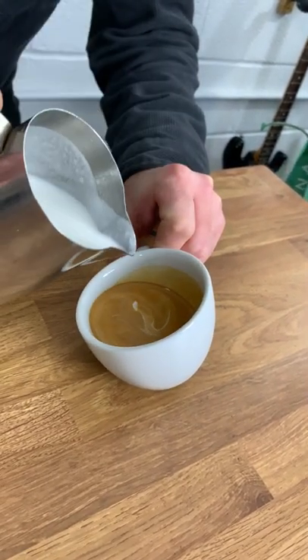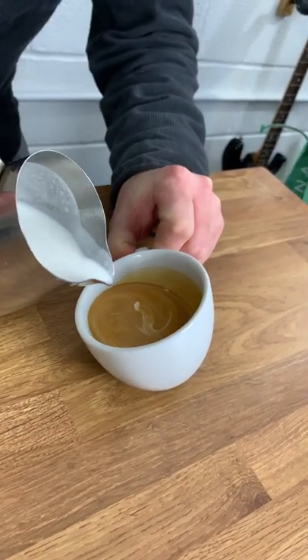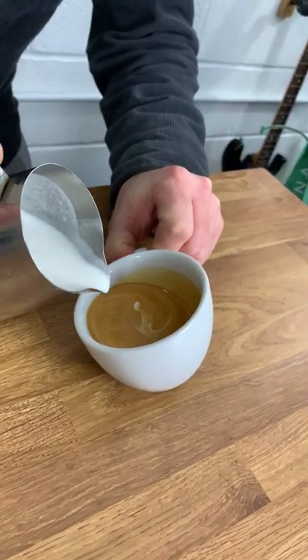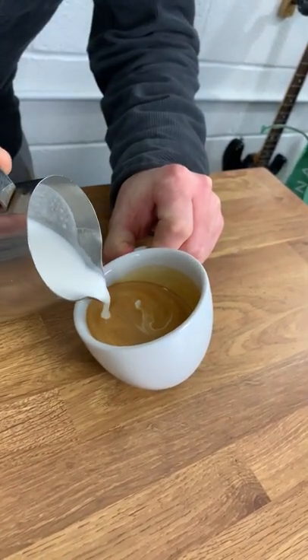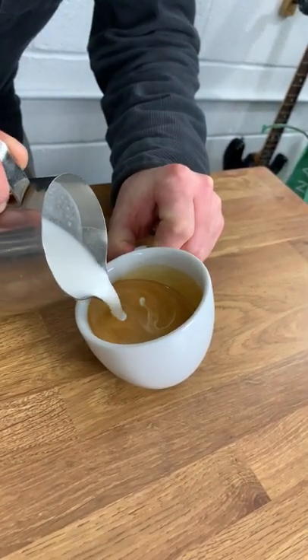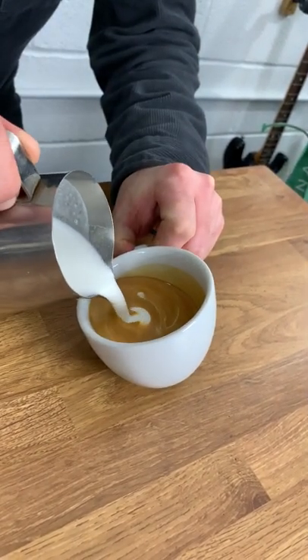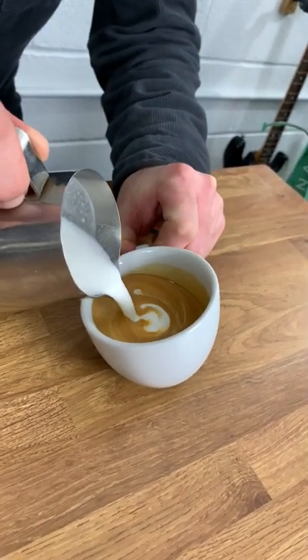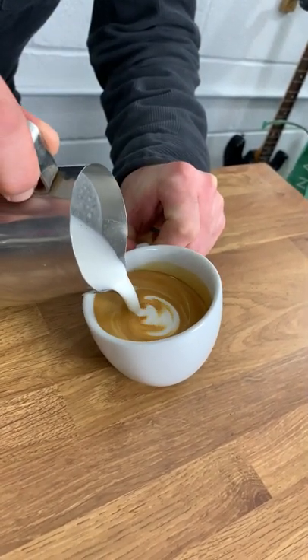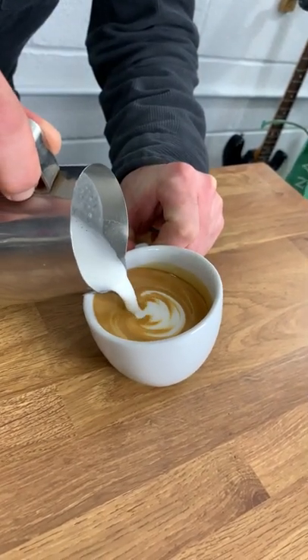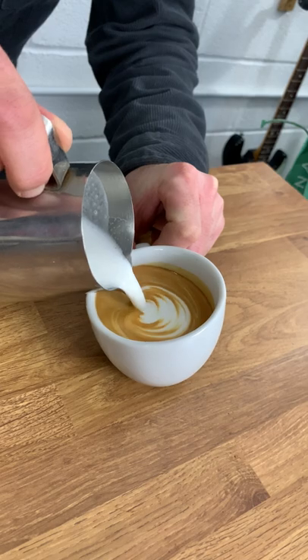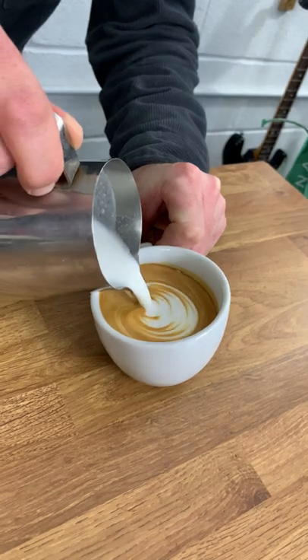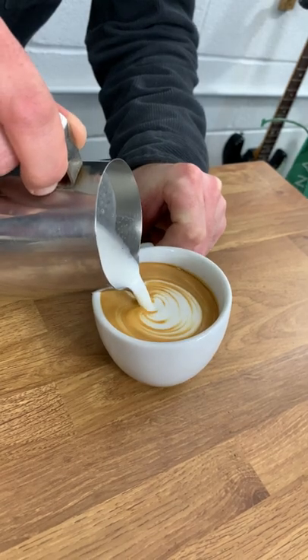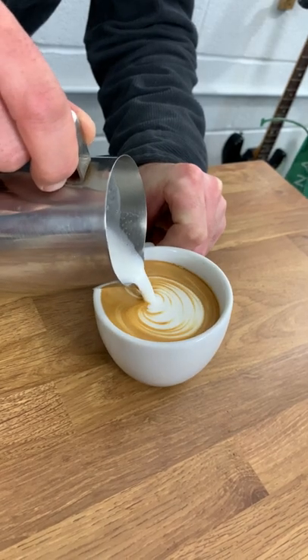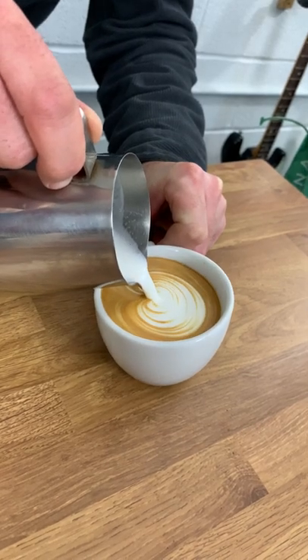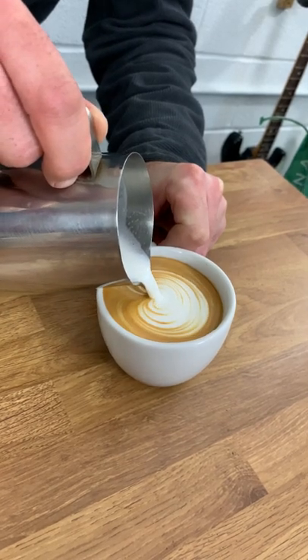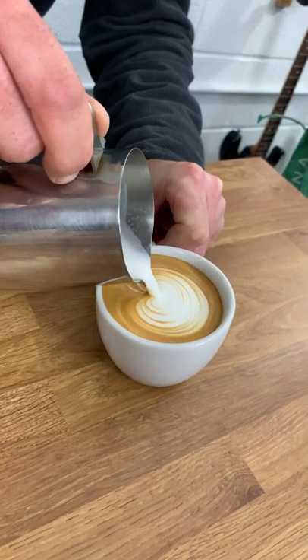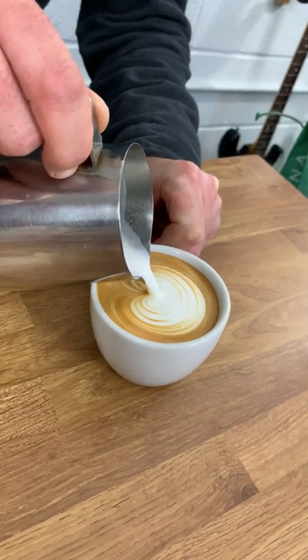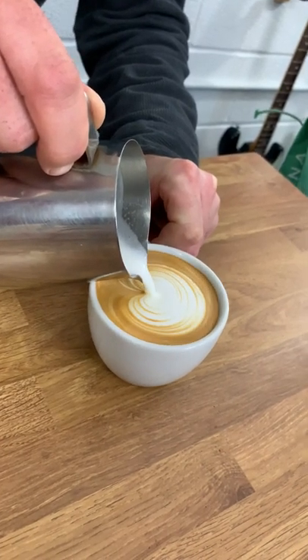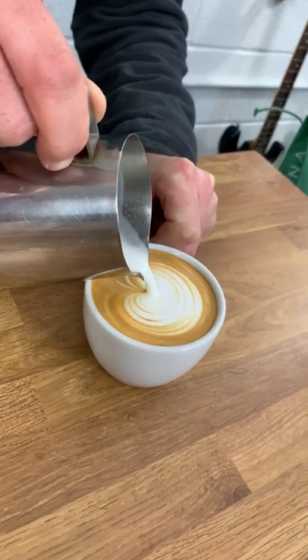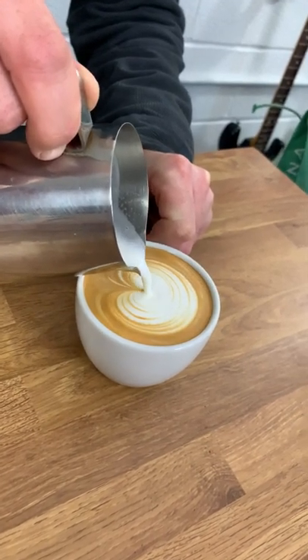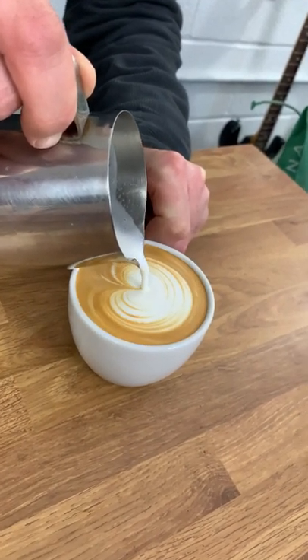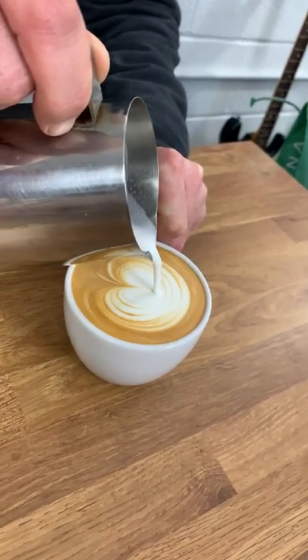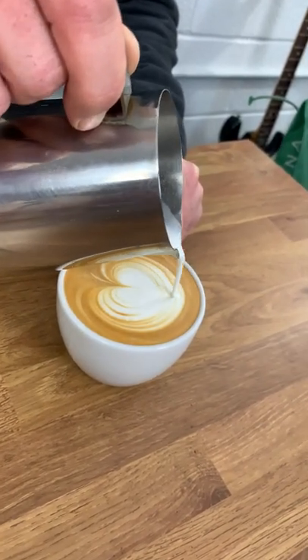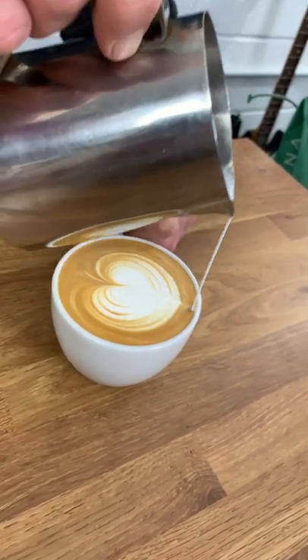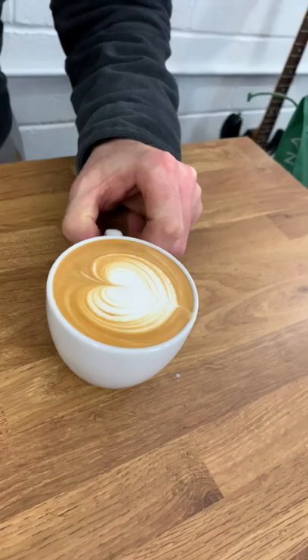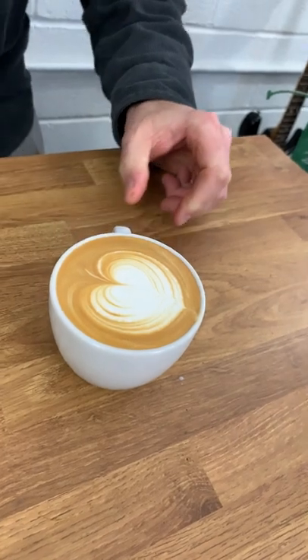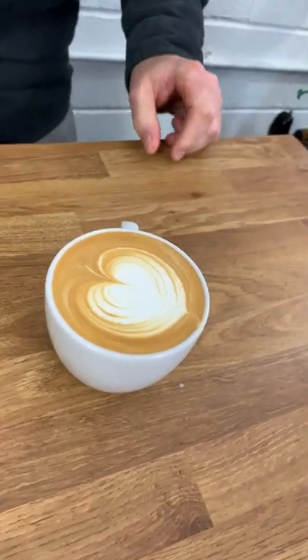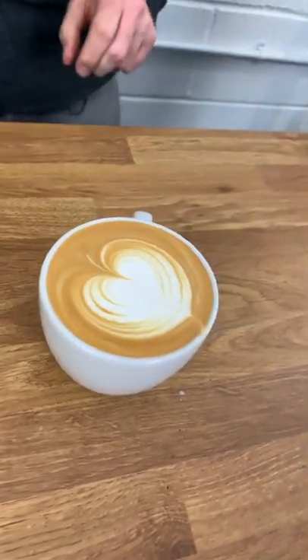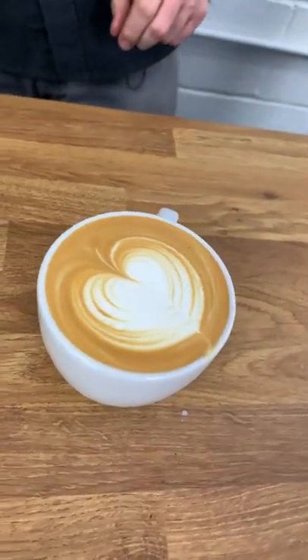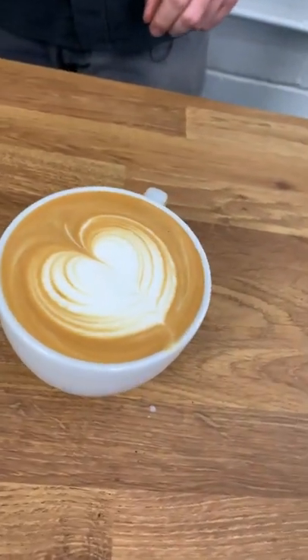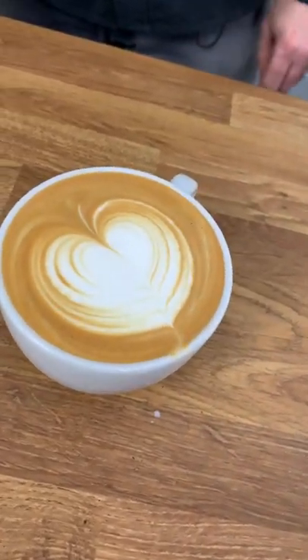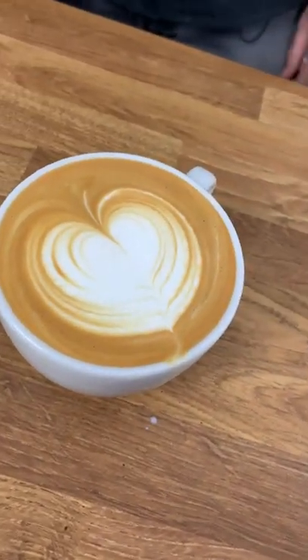Then you're going to start pouring to about here. Then you're going to move towards the middle and then when you get to the height of the cup, cut through and there you go.